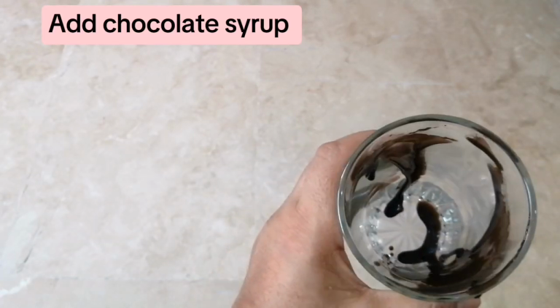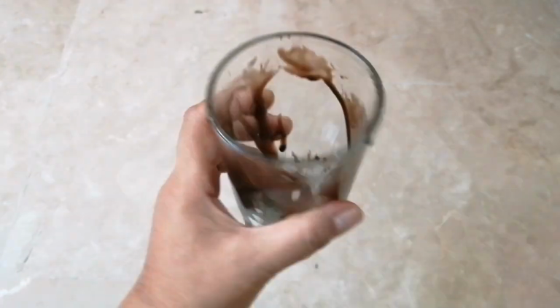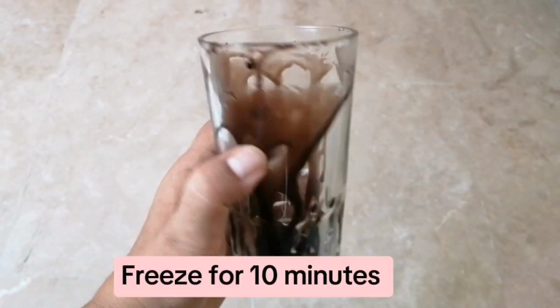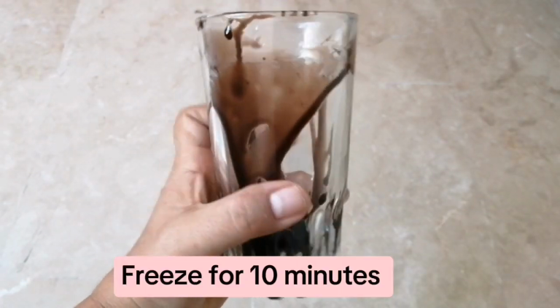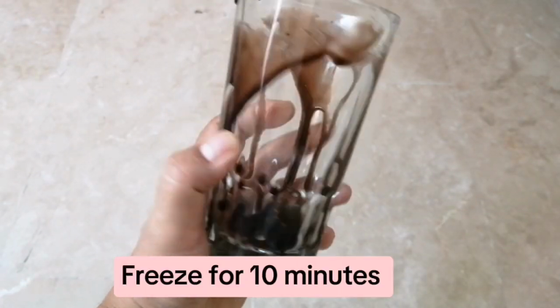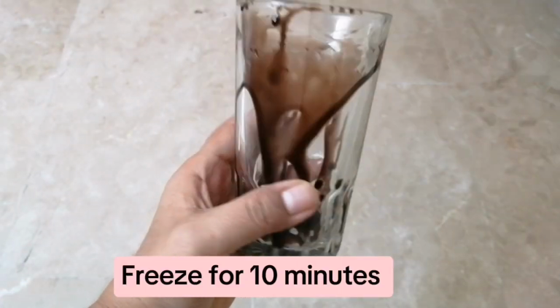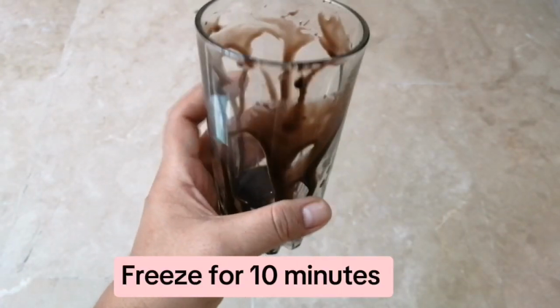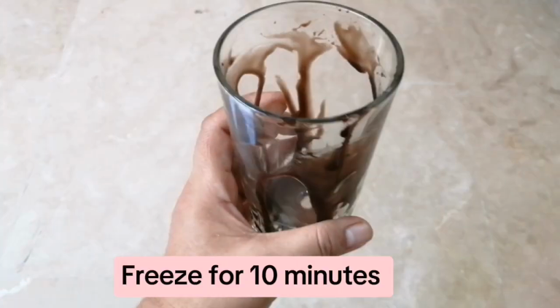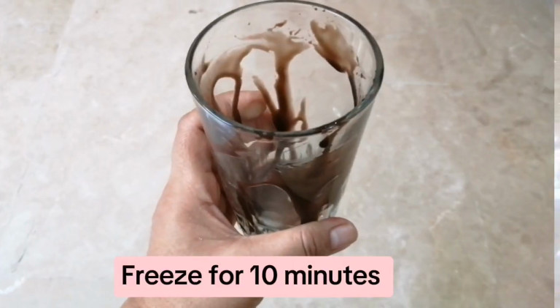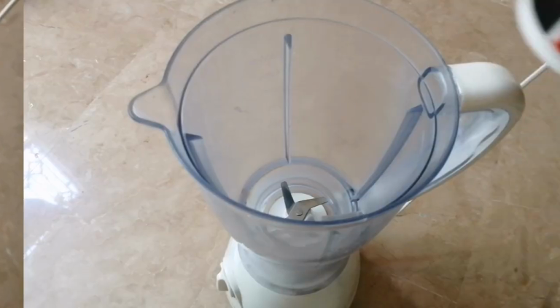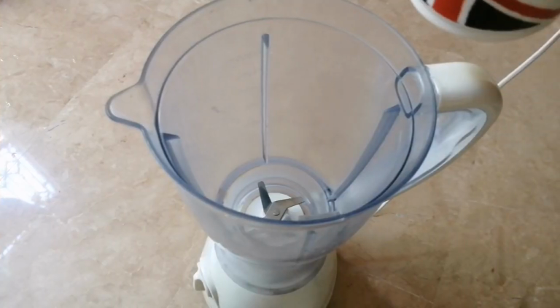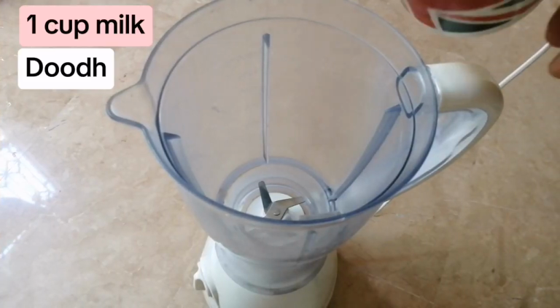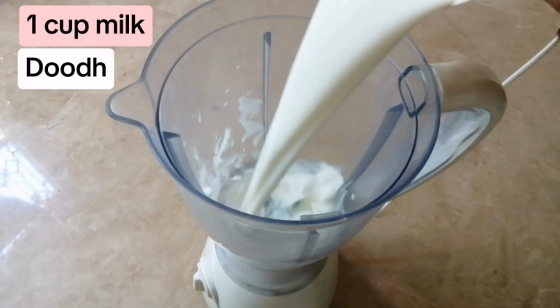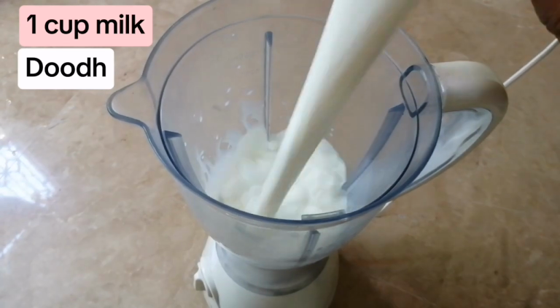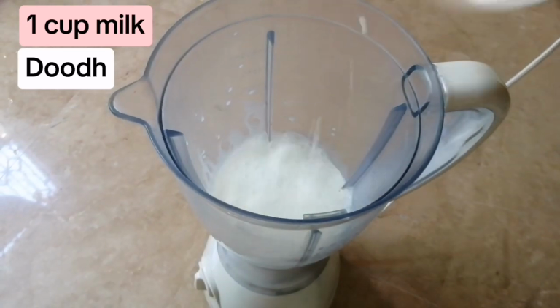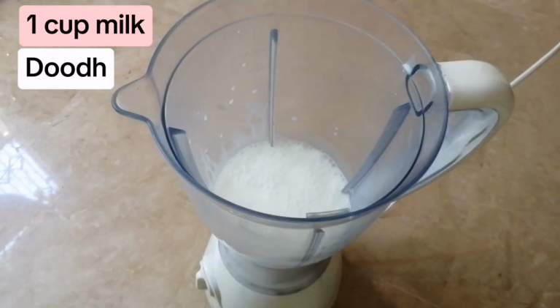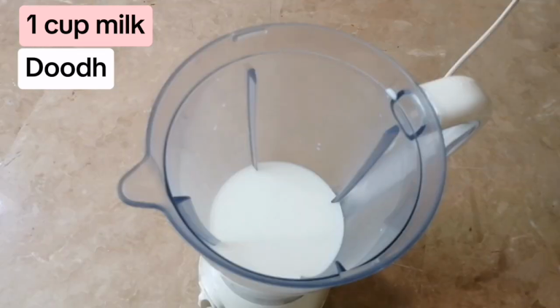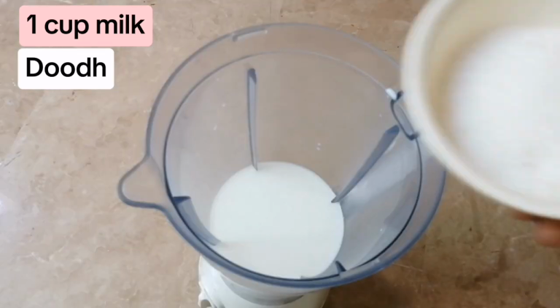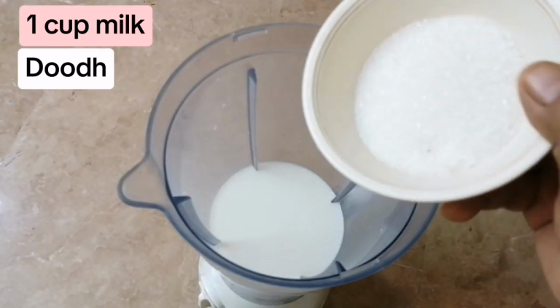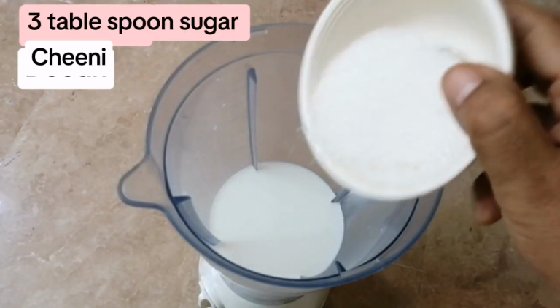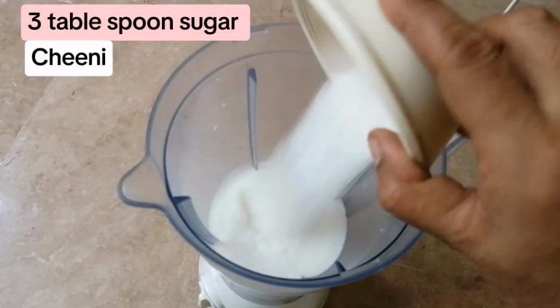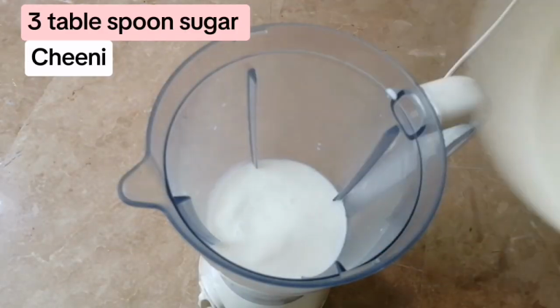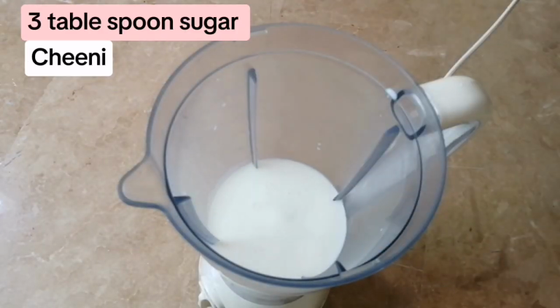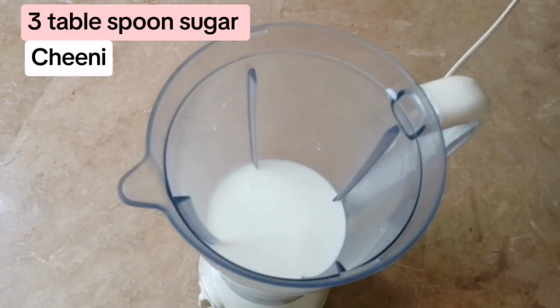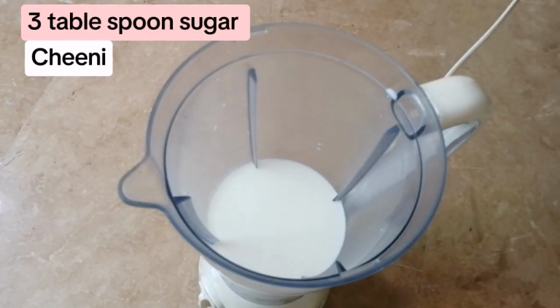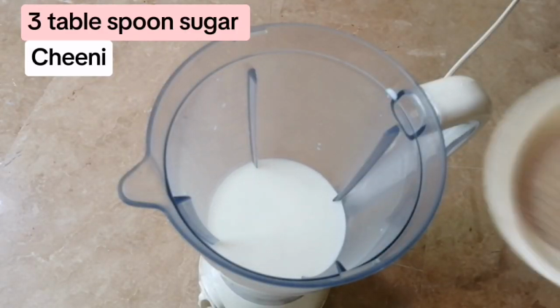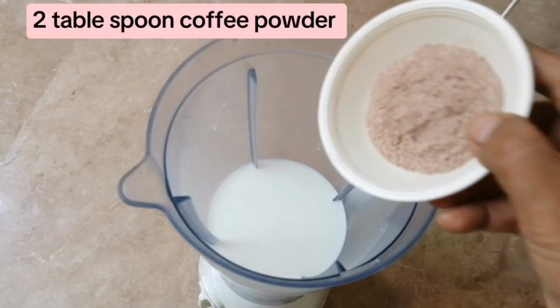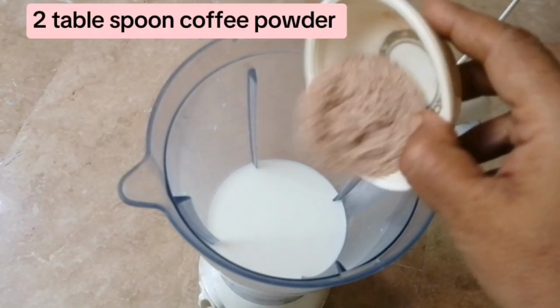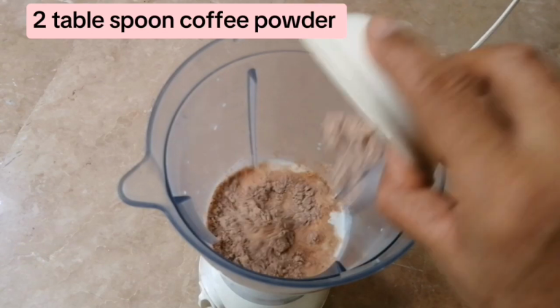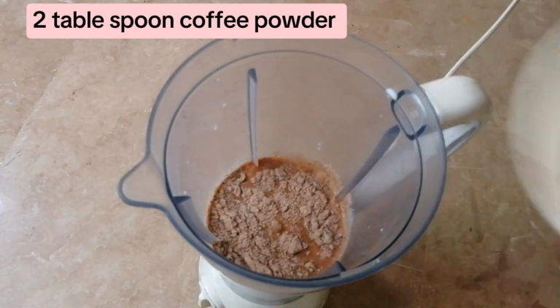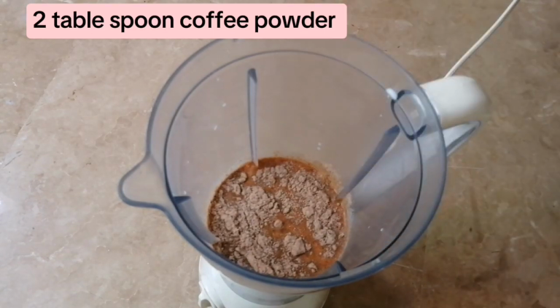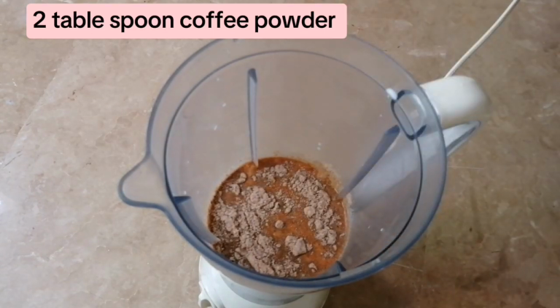Freeze for 10 minutes. Ingredients: 1 cup milk, 3 tablespoons sugar, 2 tablespoons coffee powder.